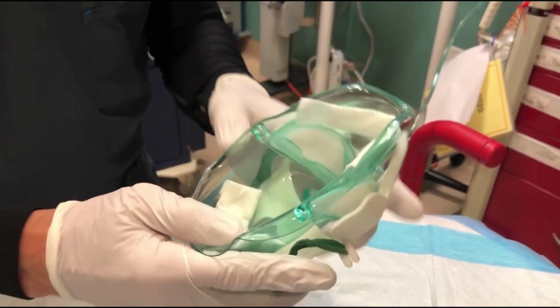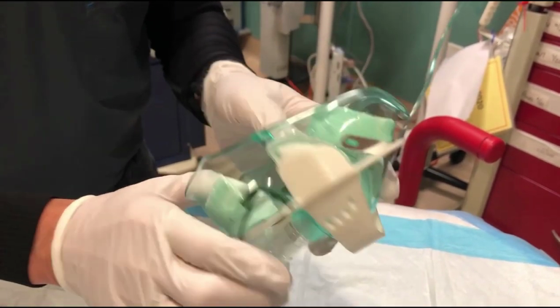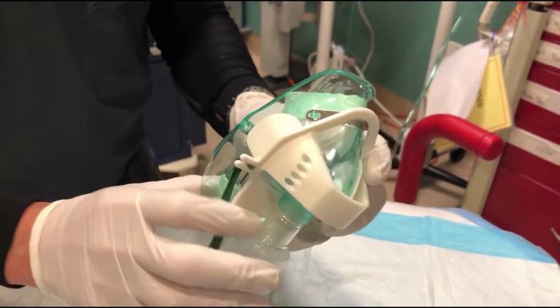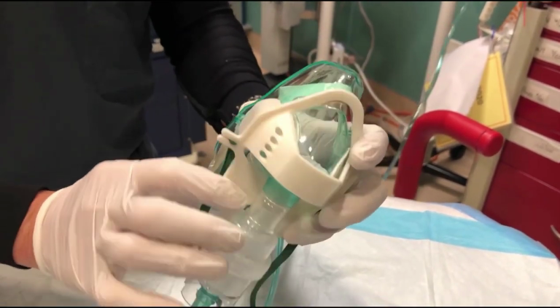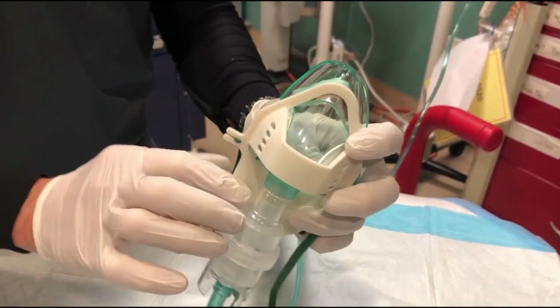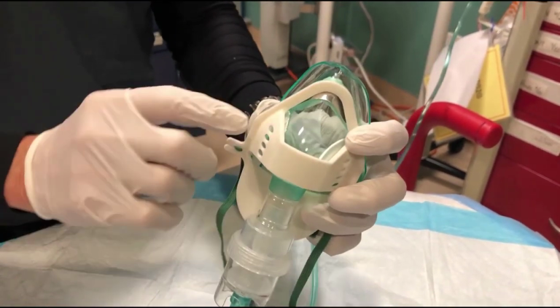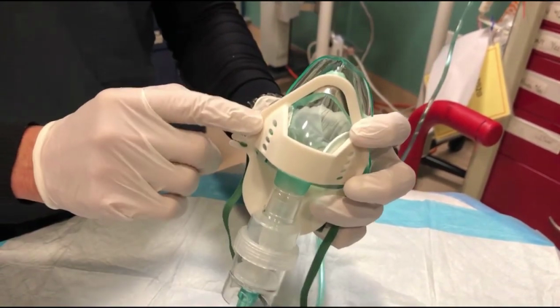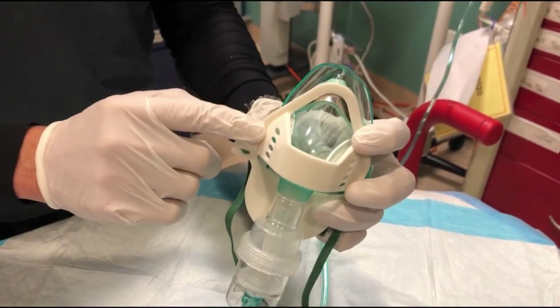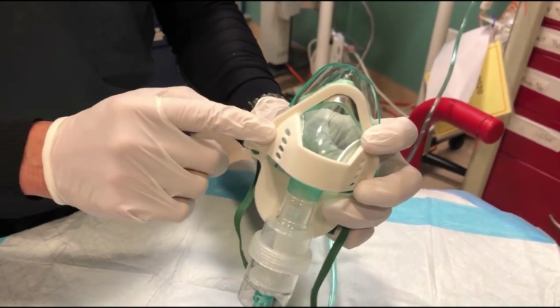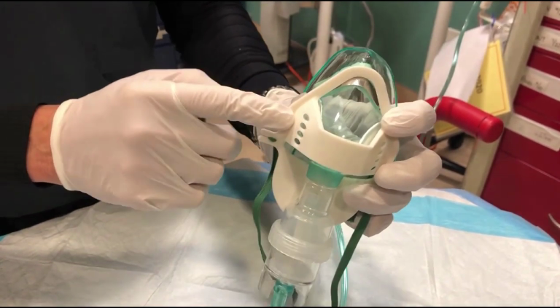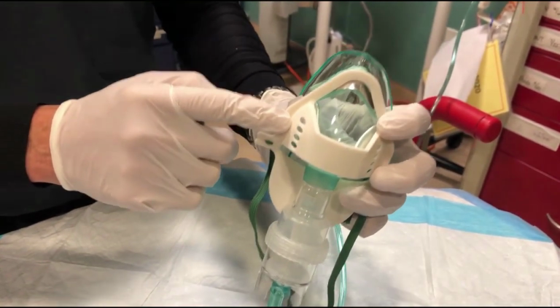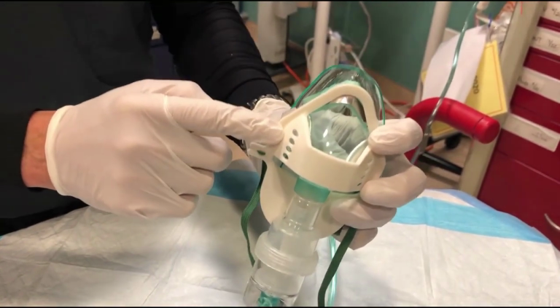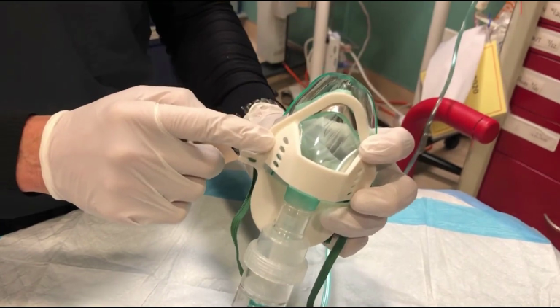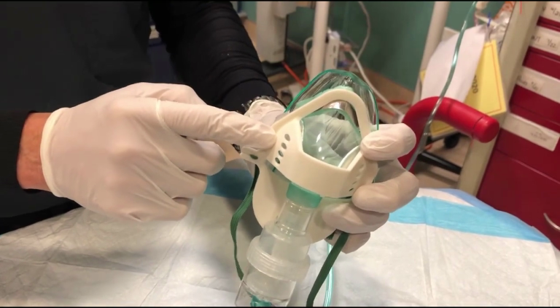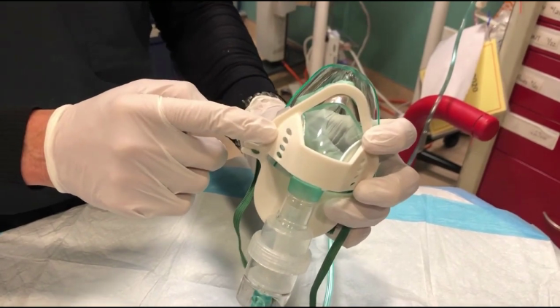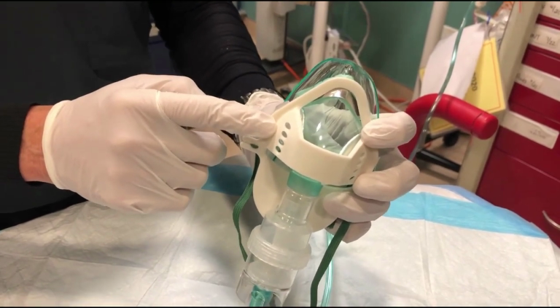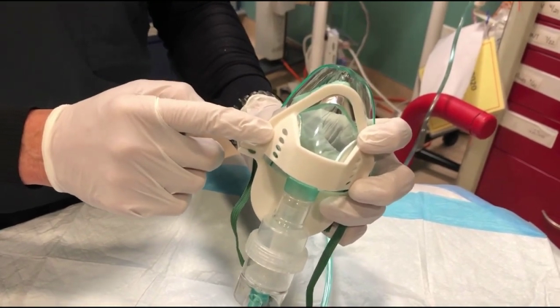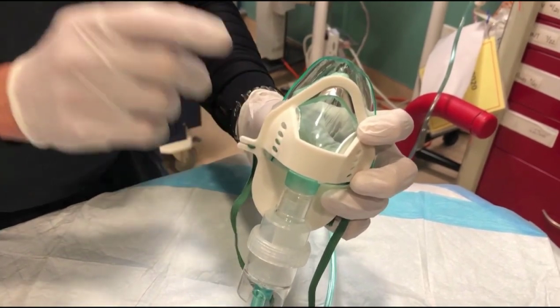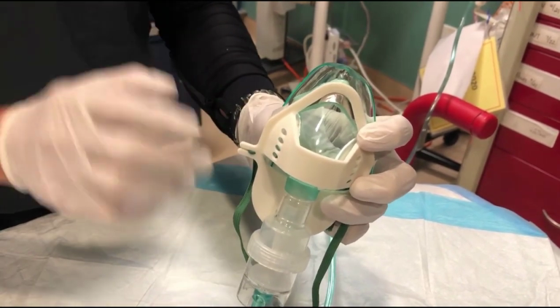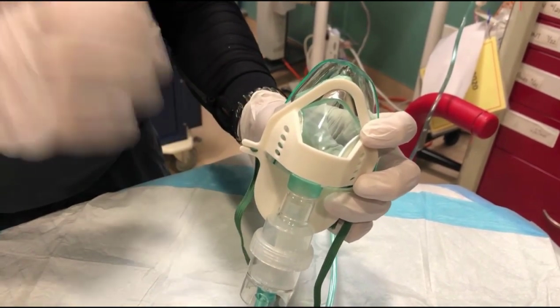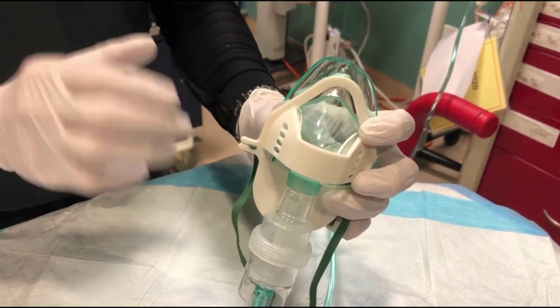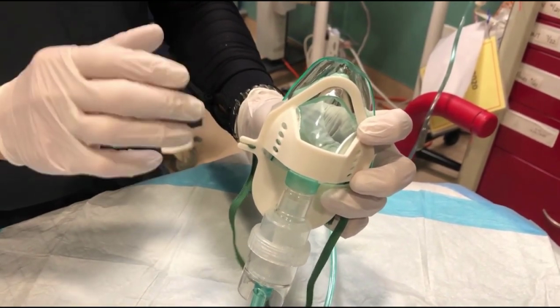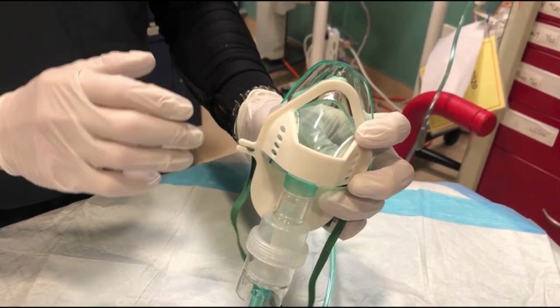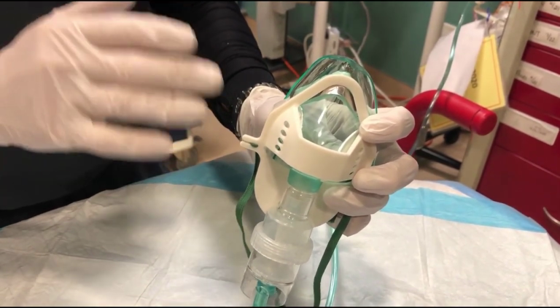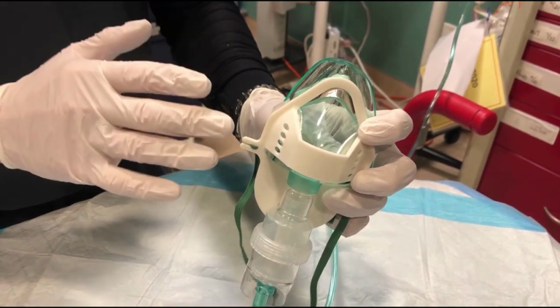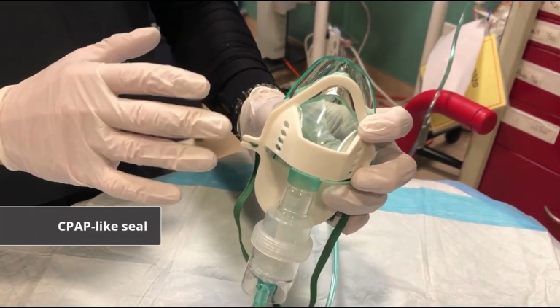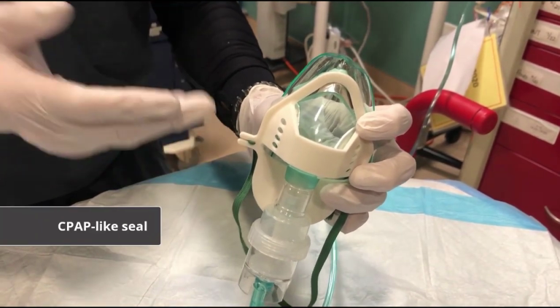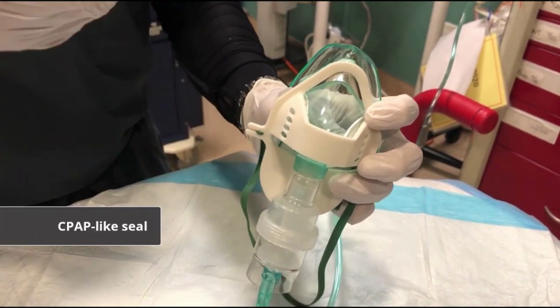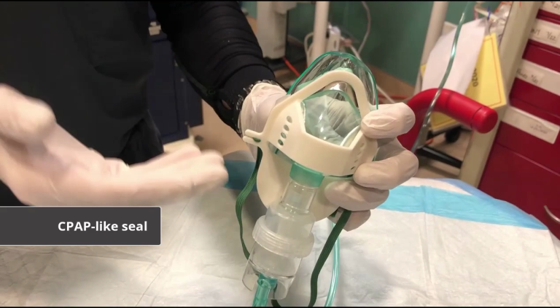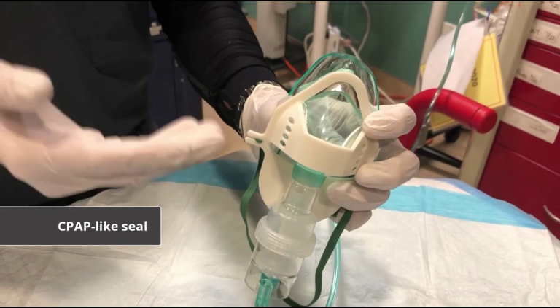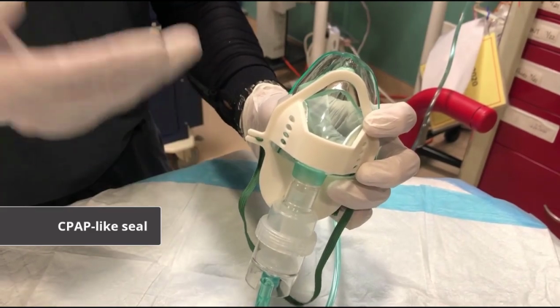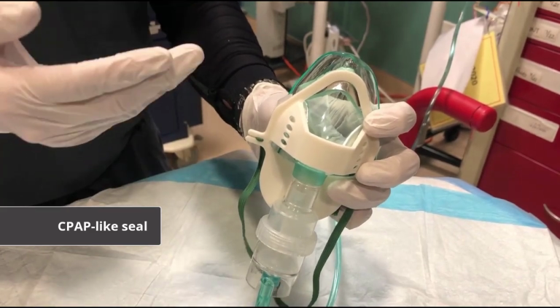Most importantly, there is a face plate. This is specially engineered to bring the mask closer to the patient's face, thereby creating a CPAP-like seal.